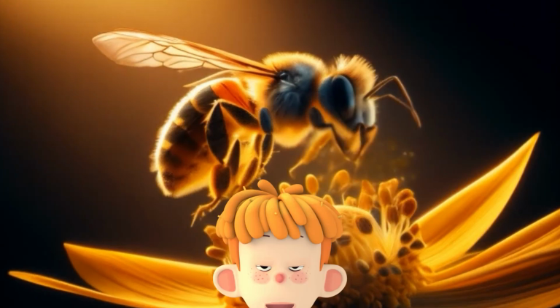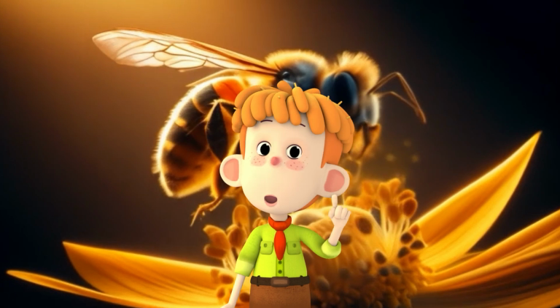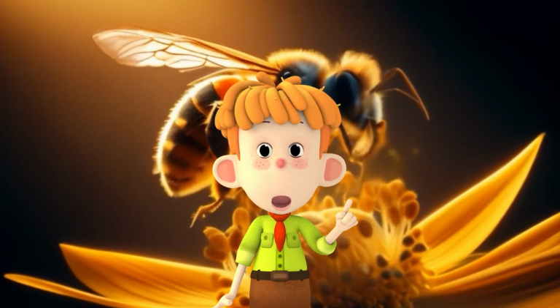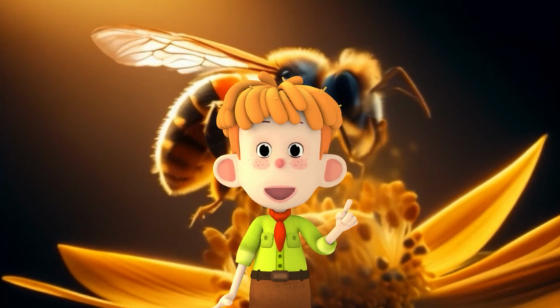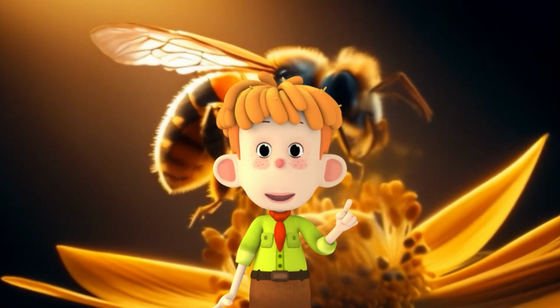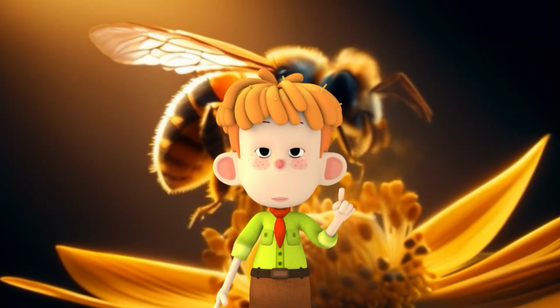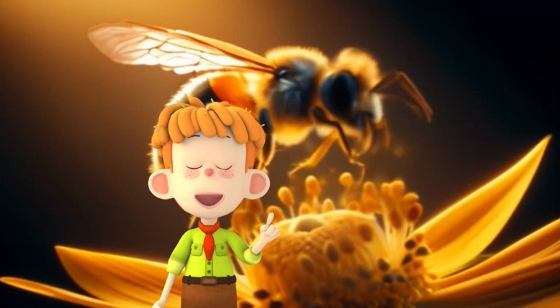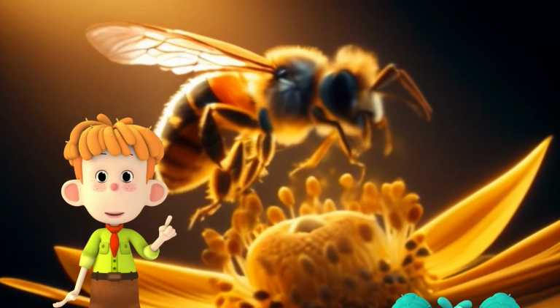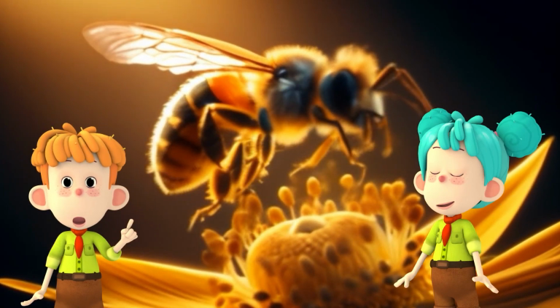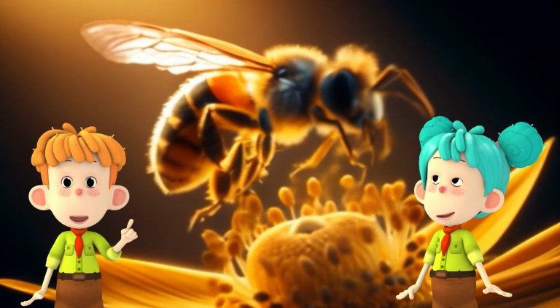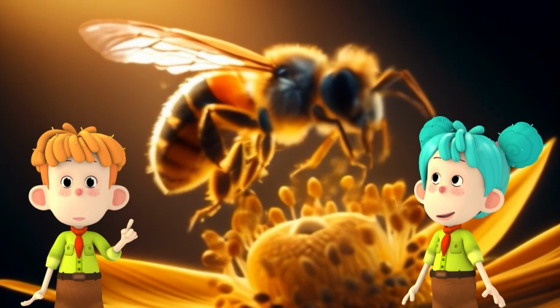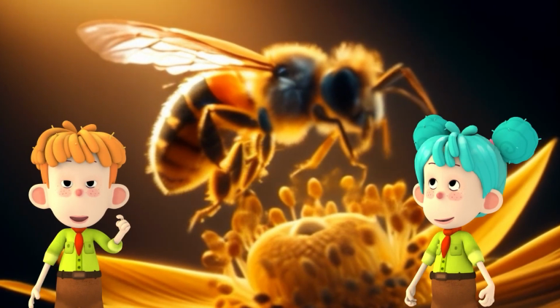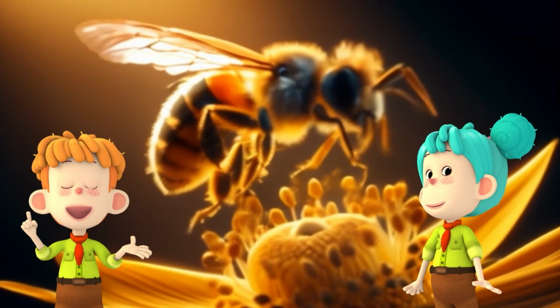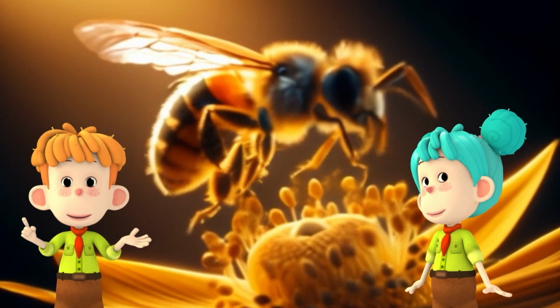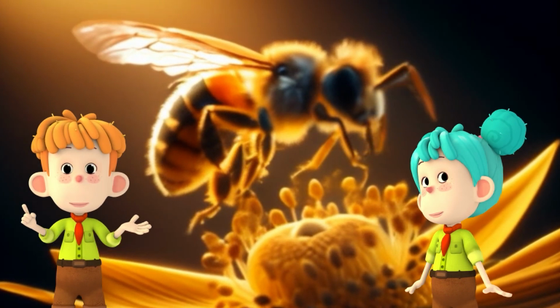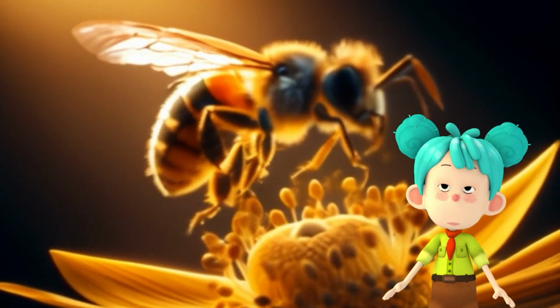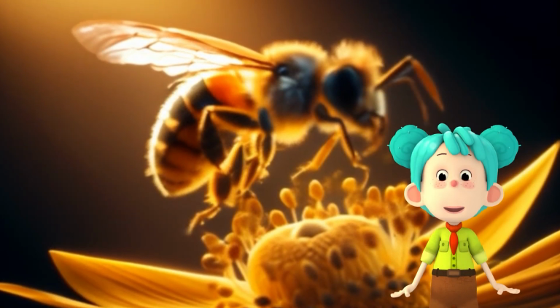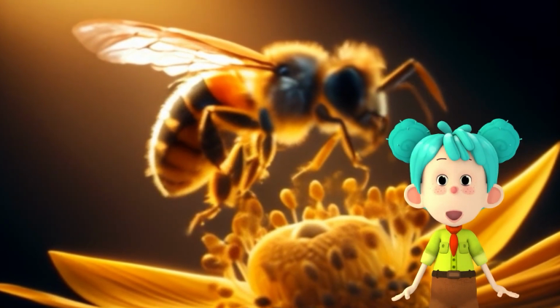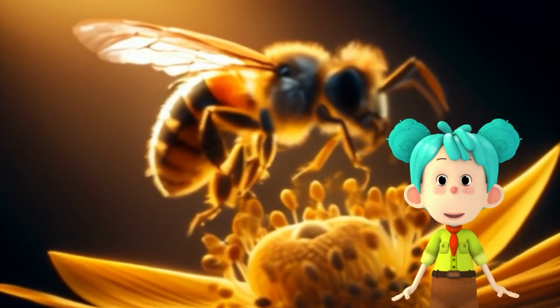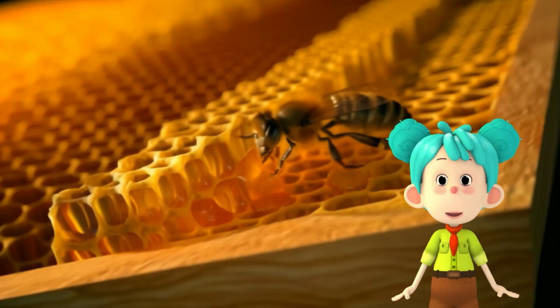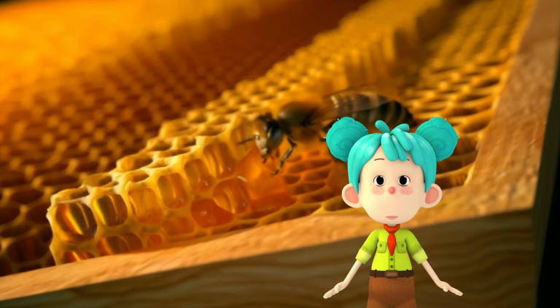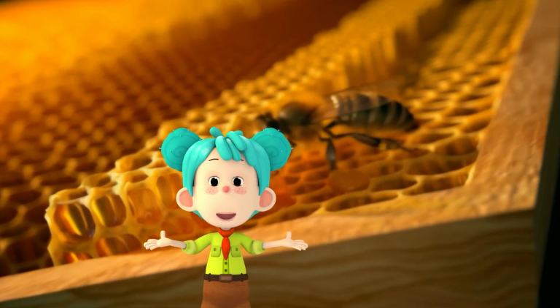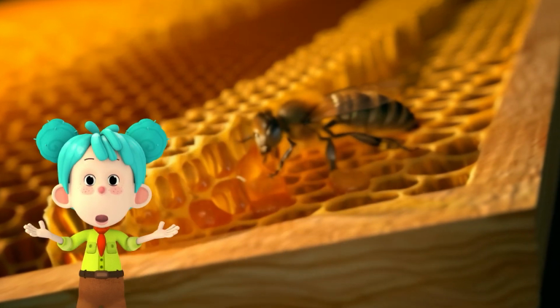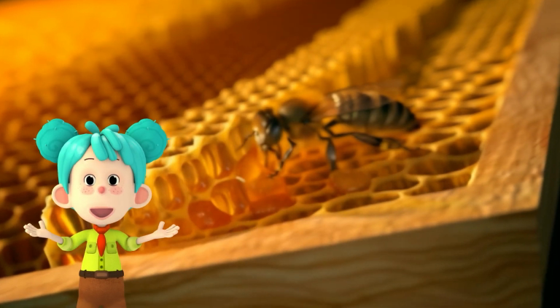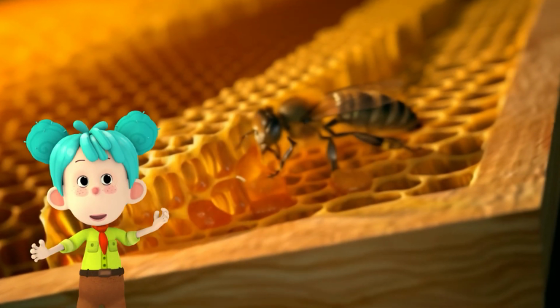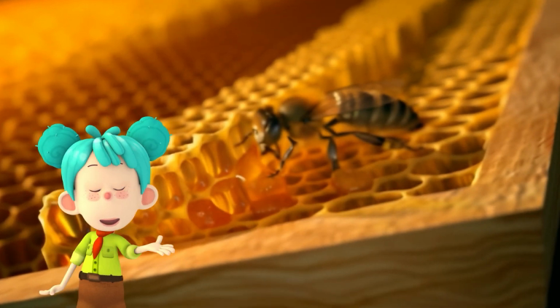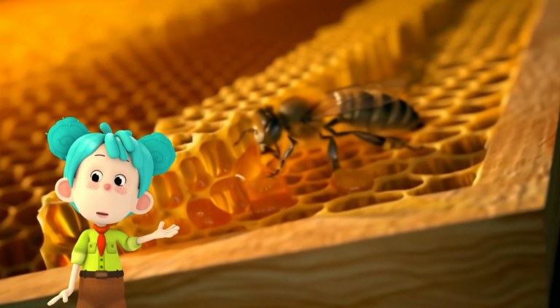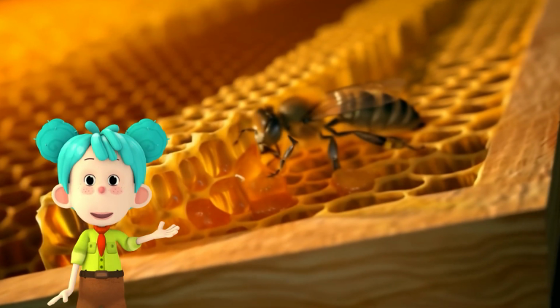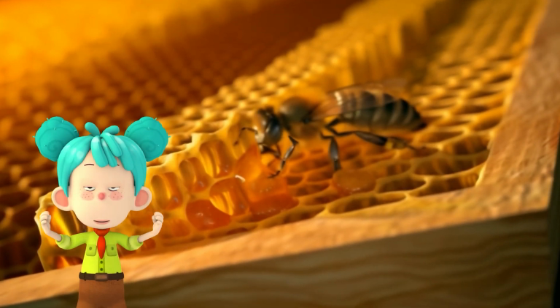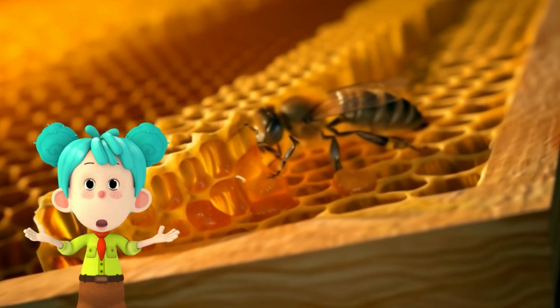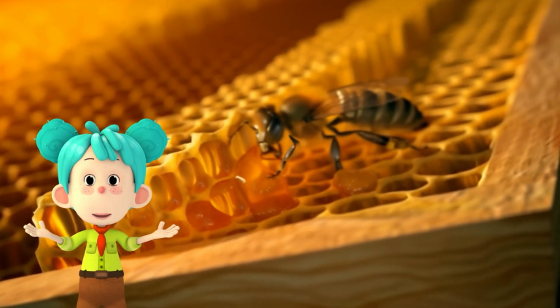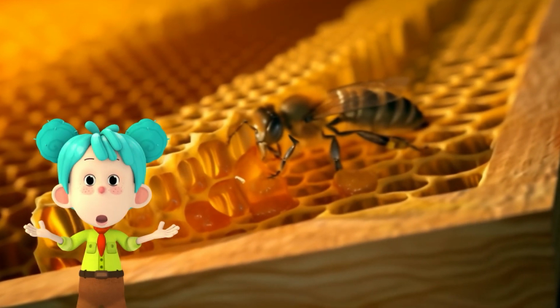Now let's talk about honey. Bees make honey from the nectar they collect from flowers. They take it back to the hive, where it turns into honey to feed the colony, especially during winter.